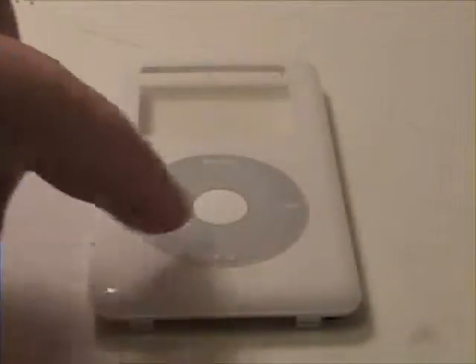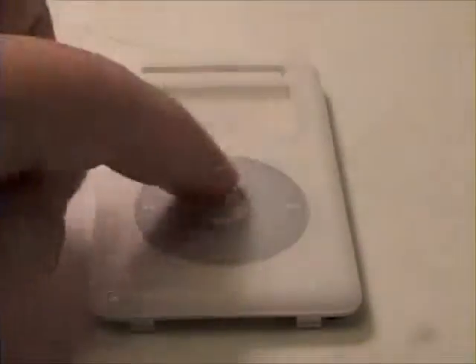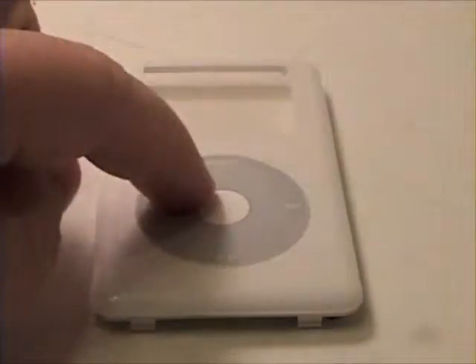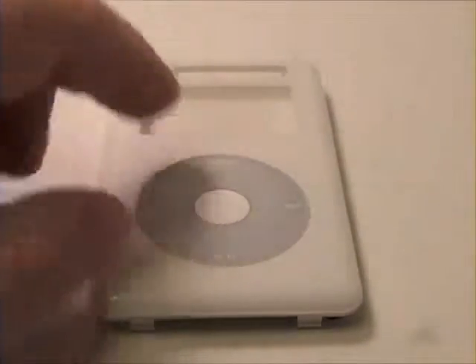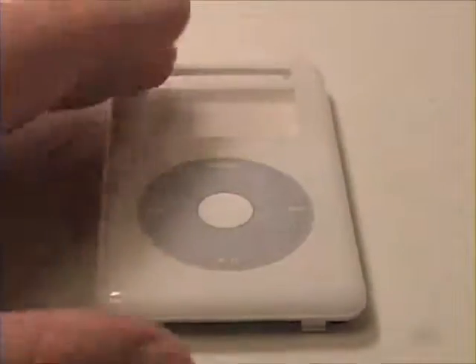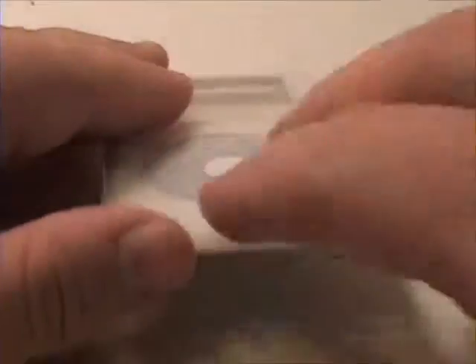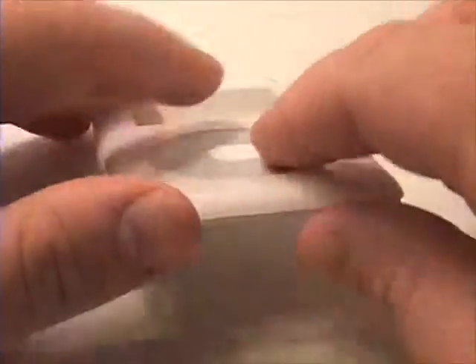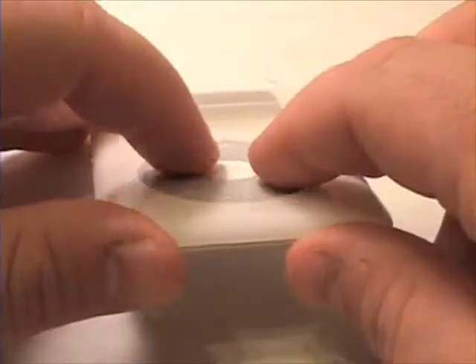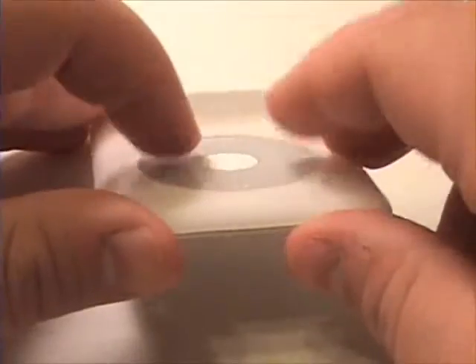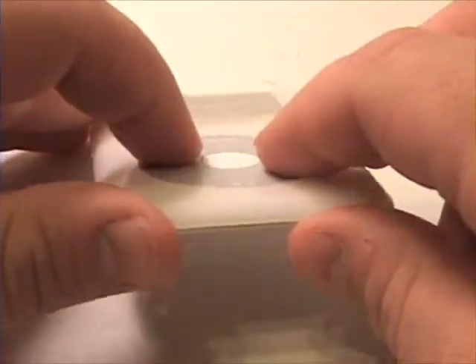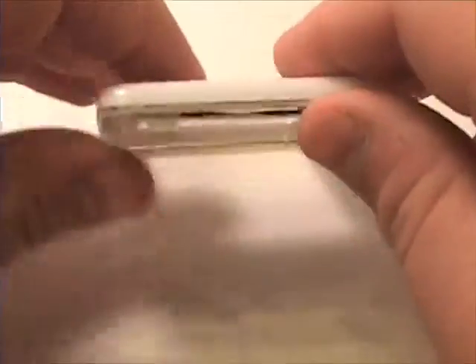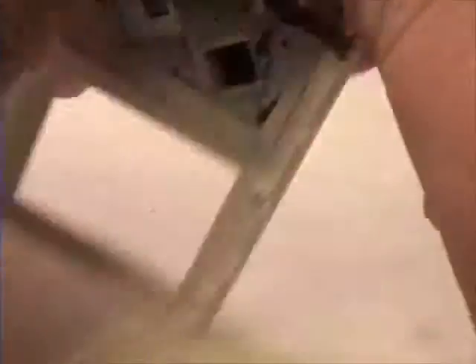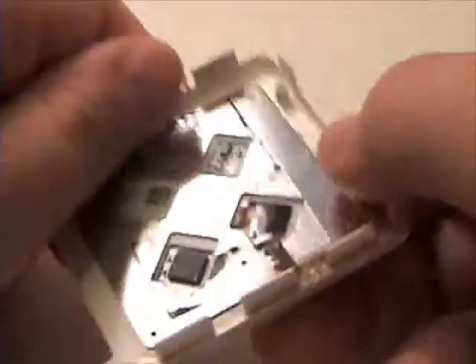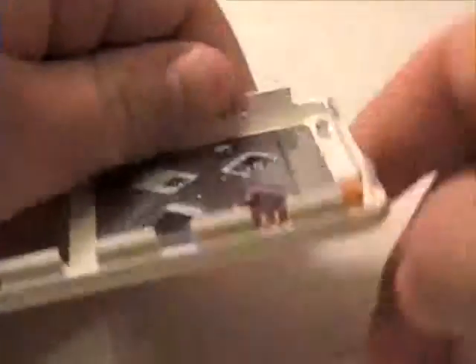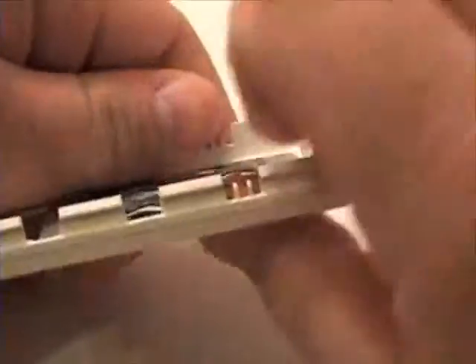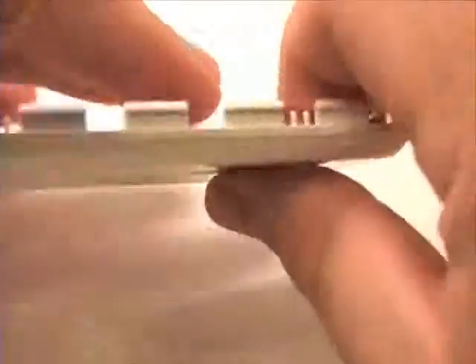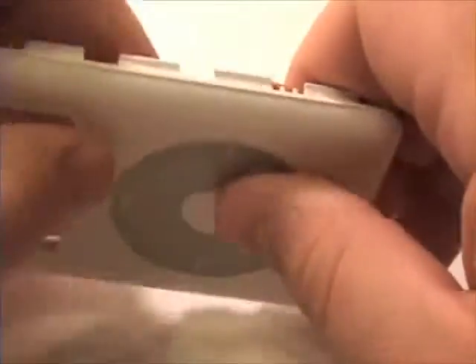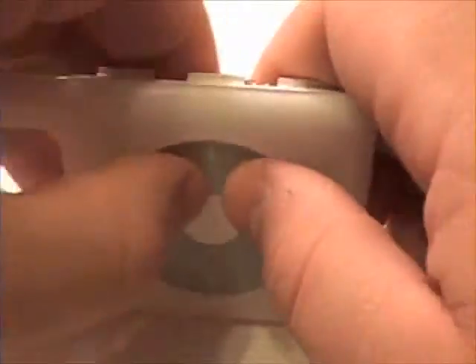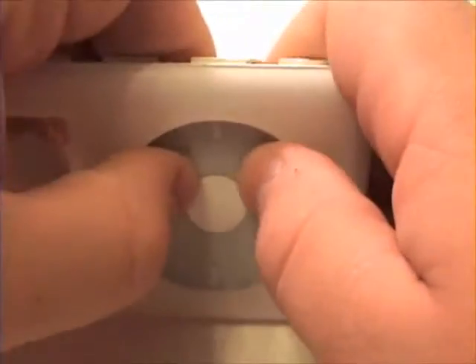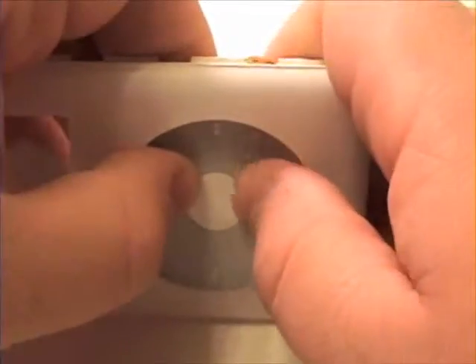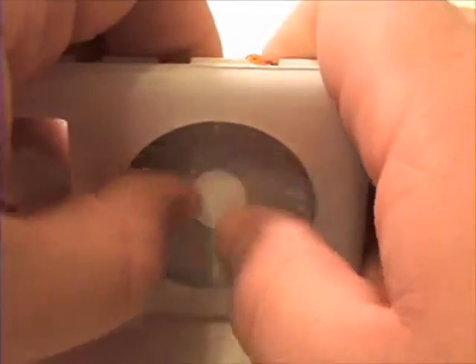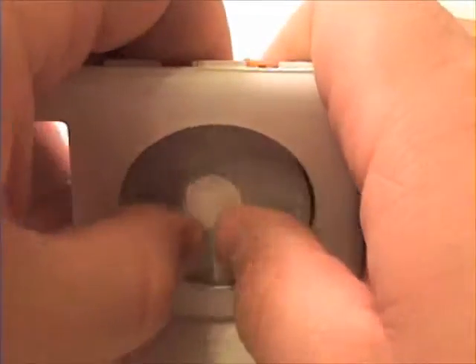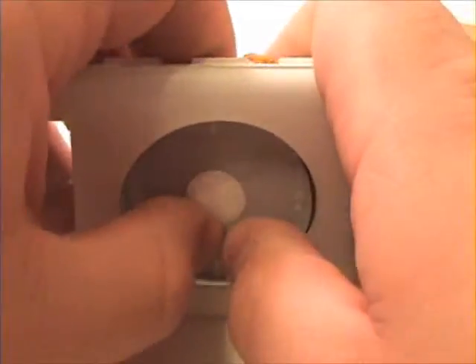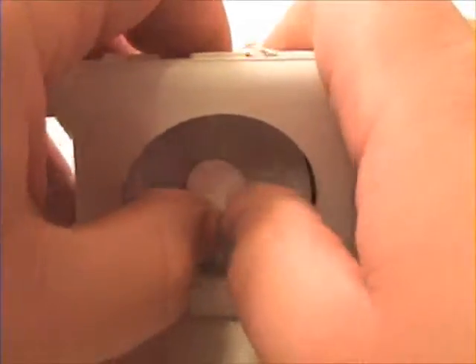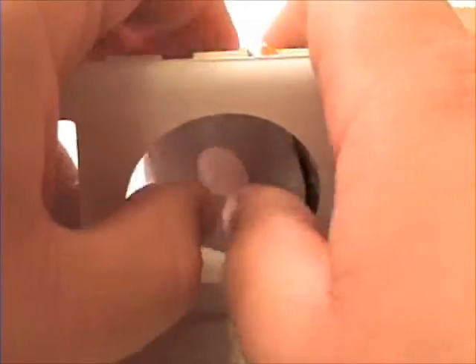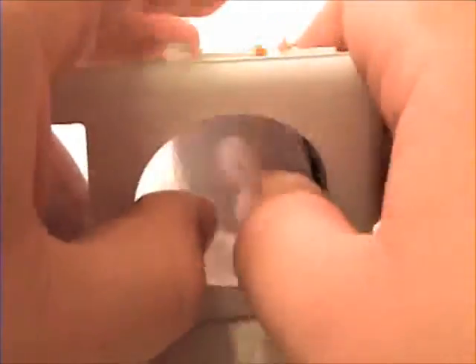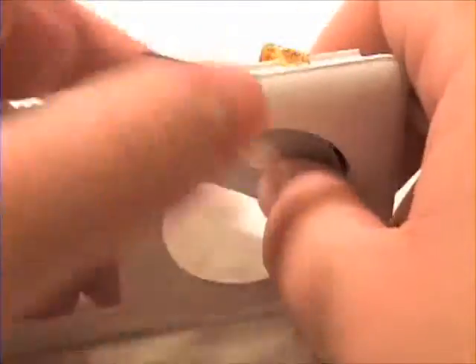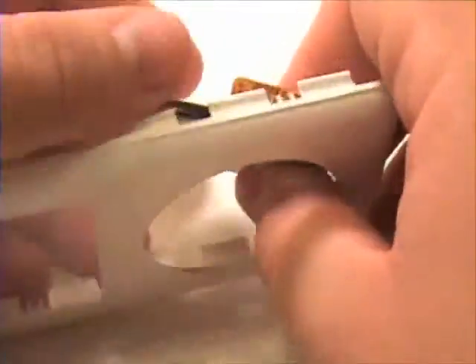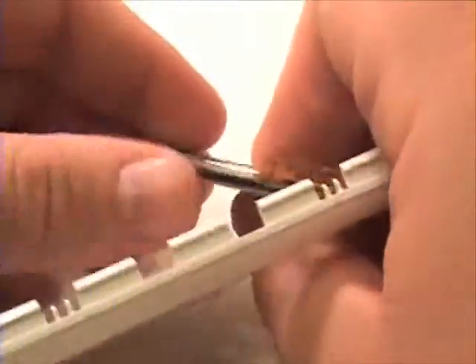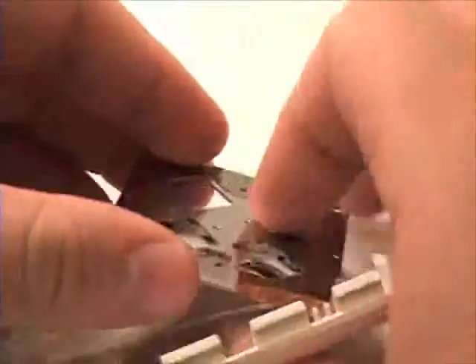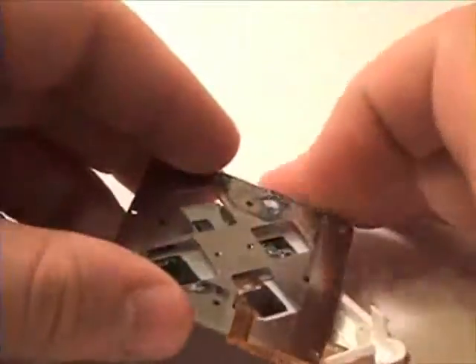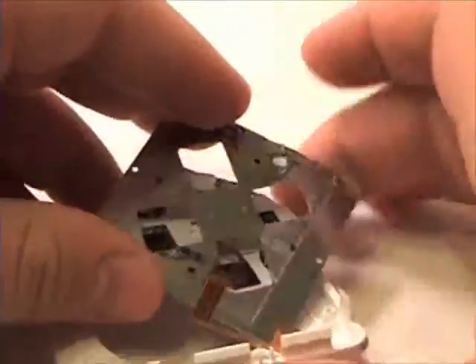To remove the click wheel, simply apply pressure to the outside of the click wheel. This is only held on by adhesive tape.